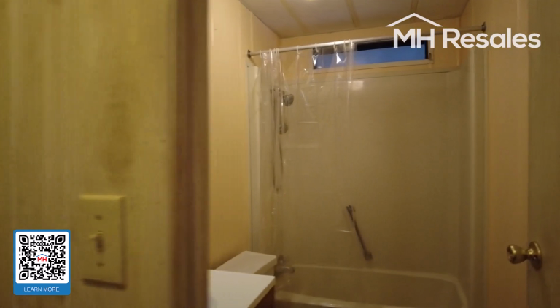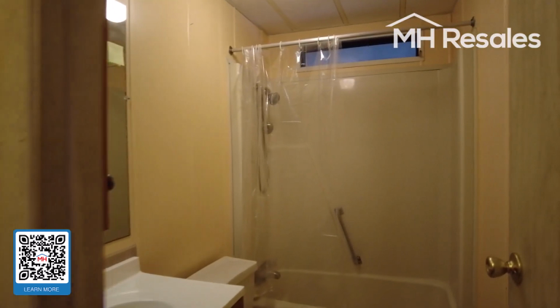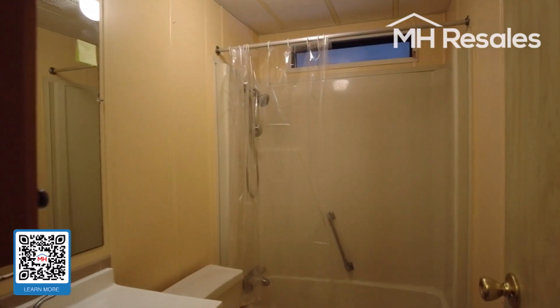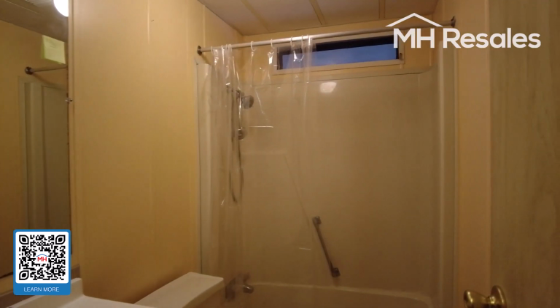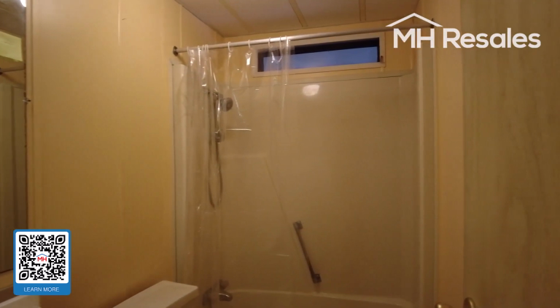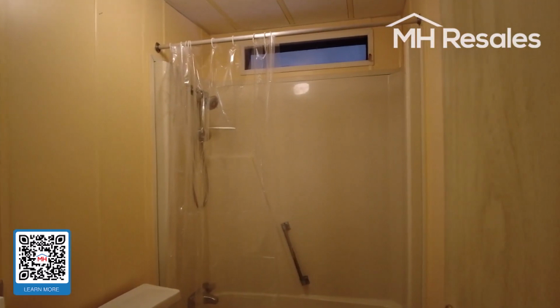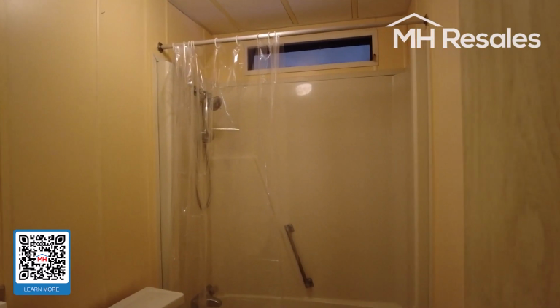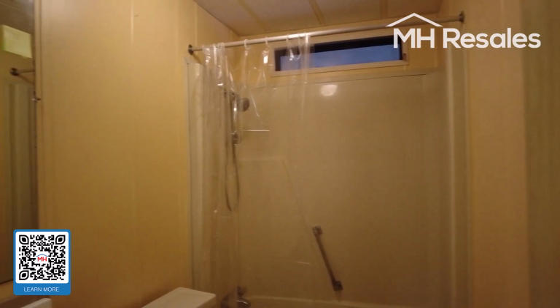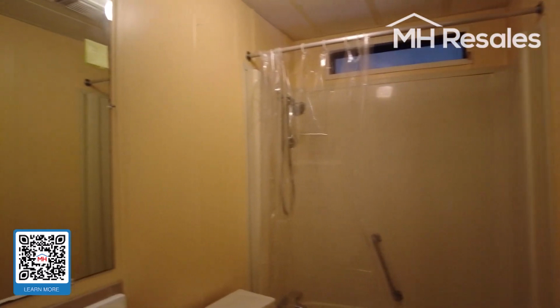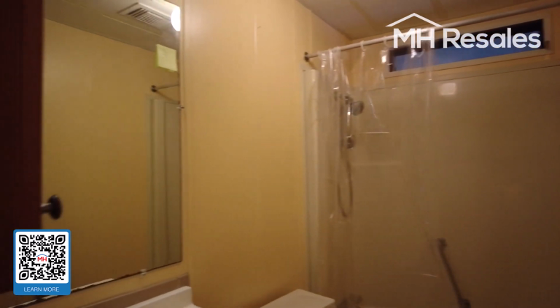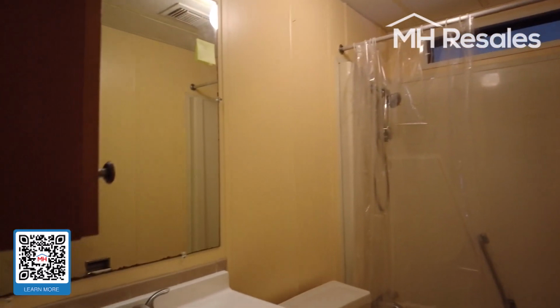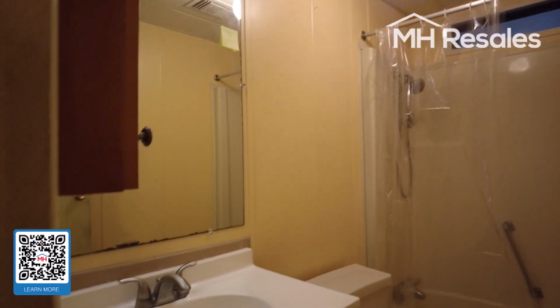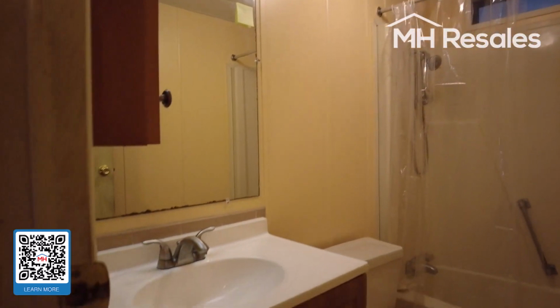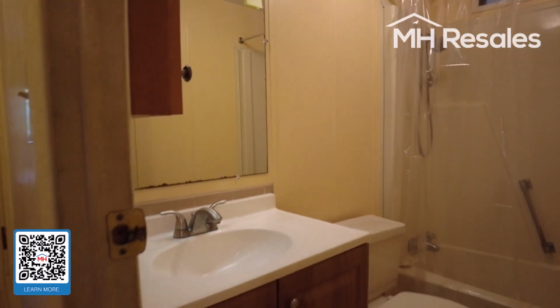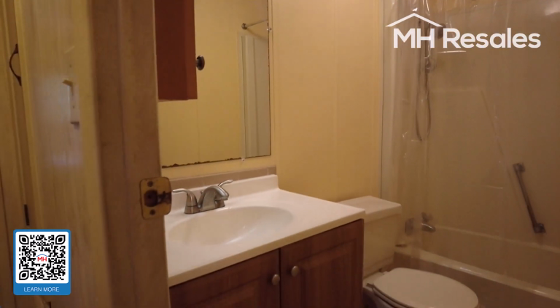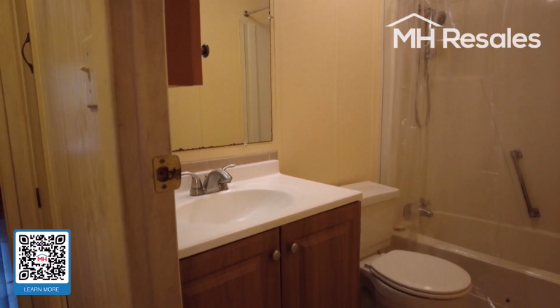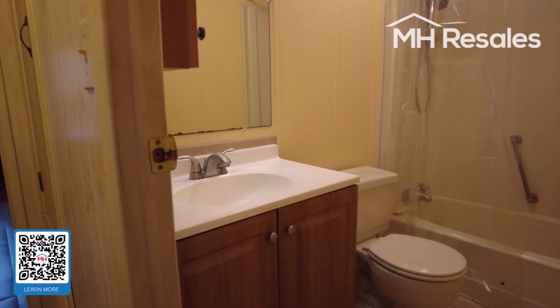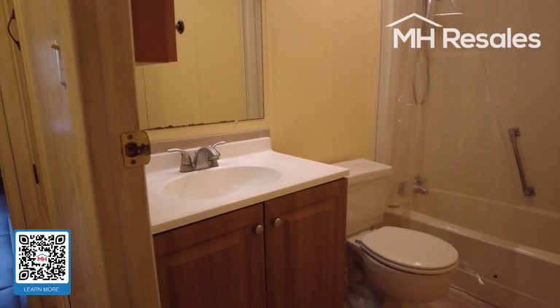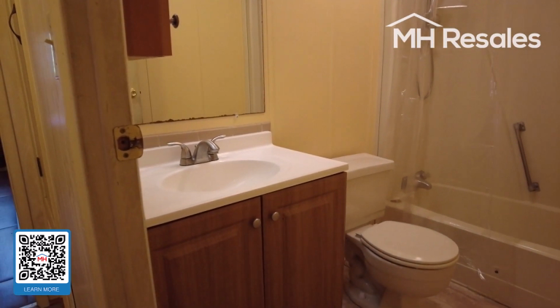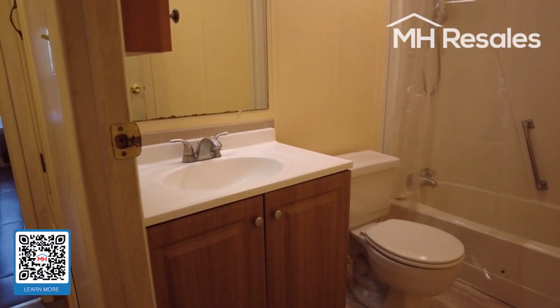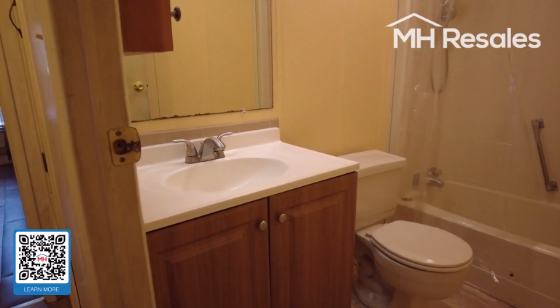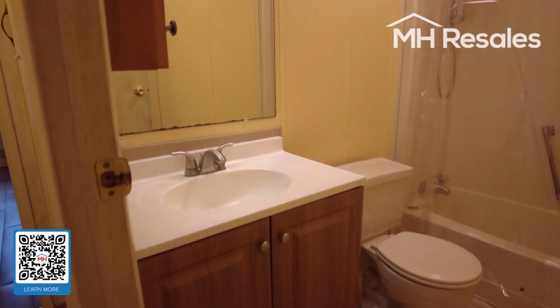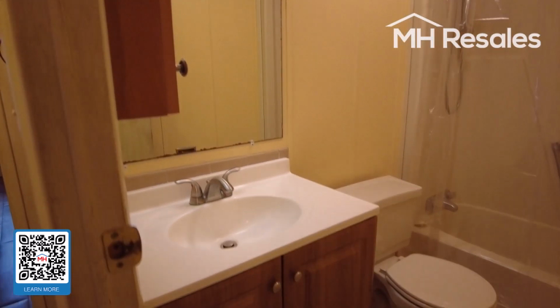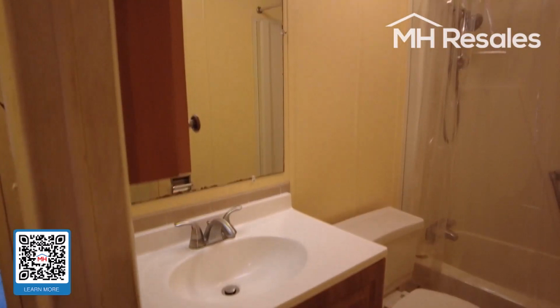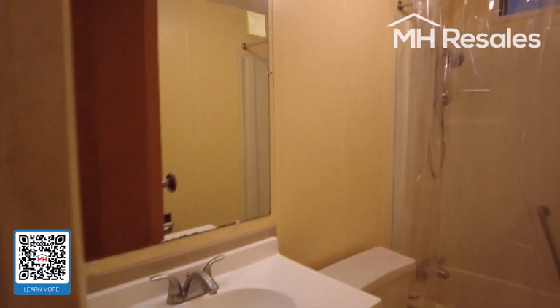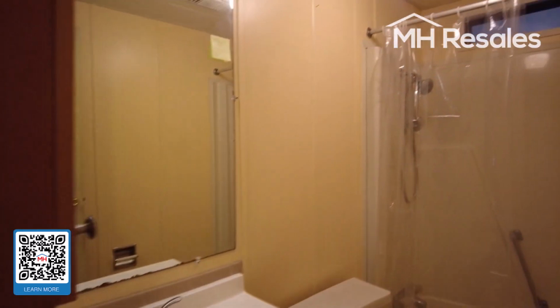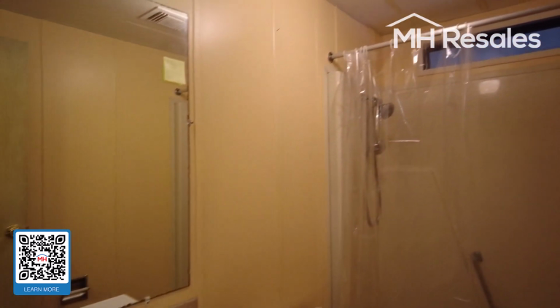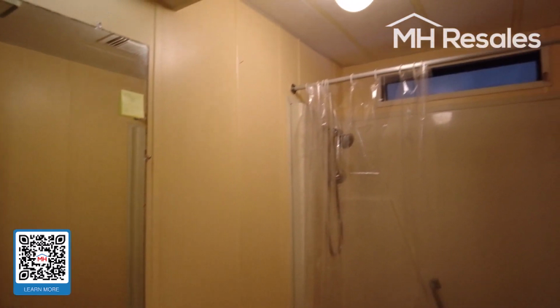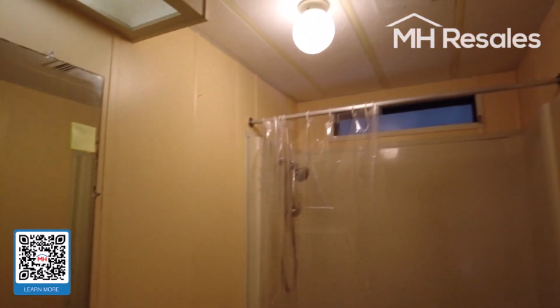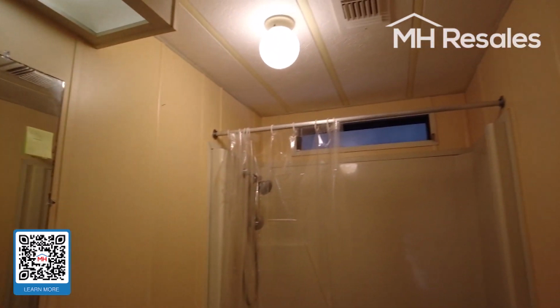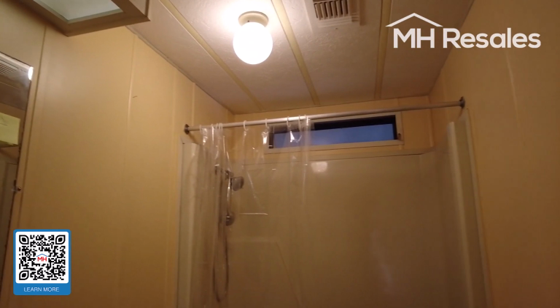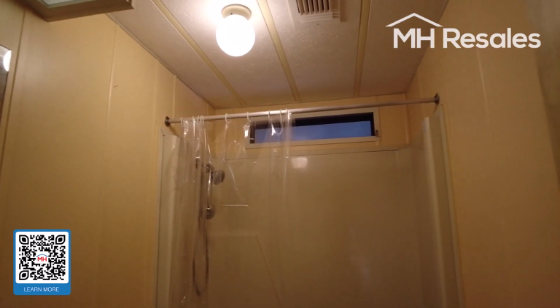The hall bath — the main bath — is a nice size with a nice vanity and a tub-and-shower combination.